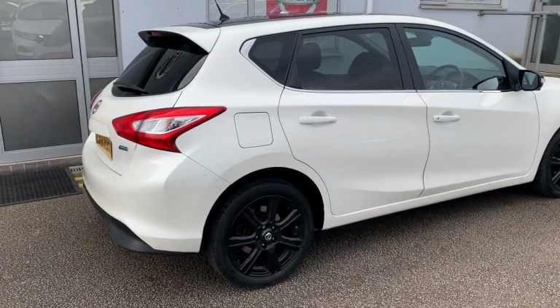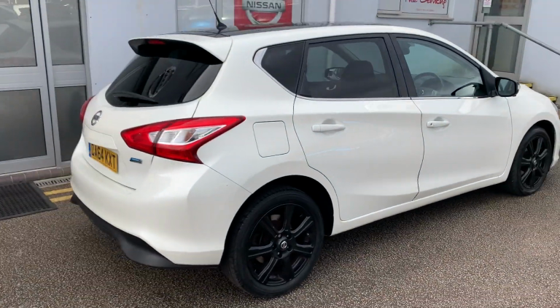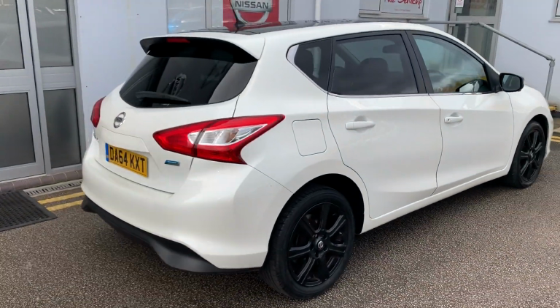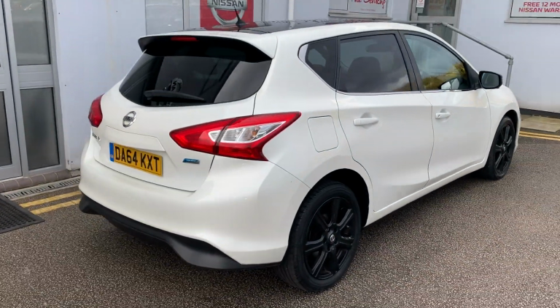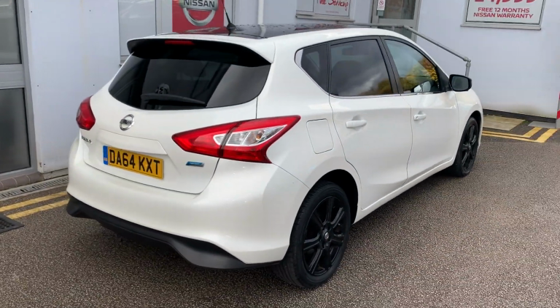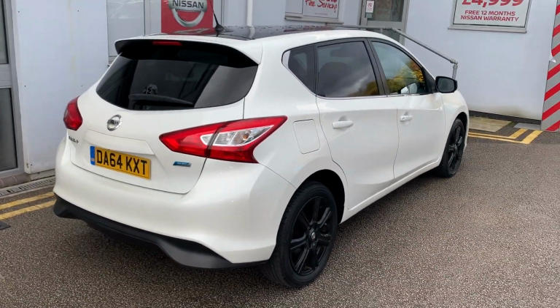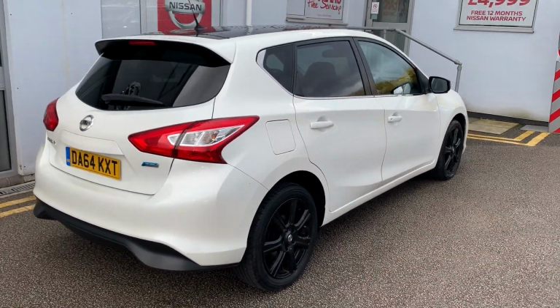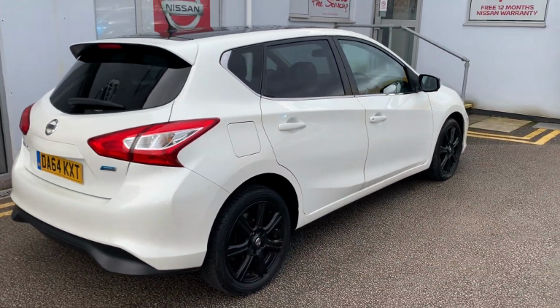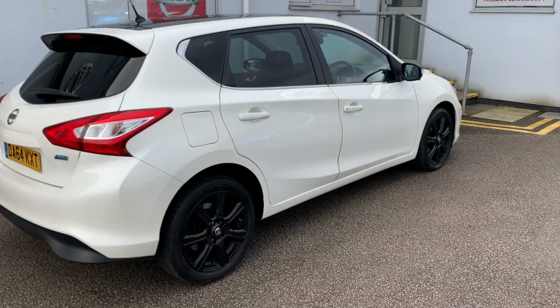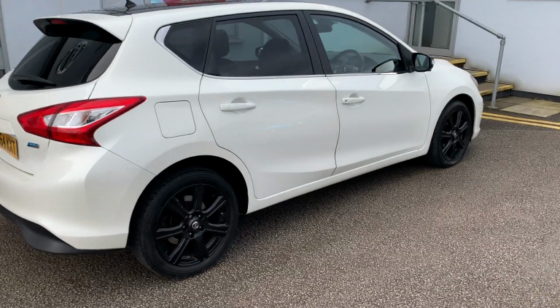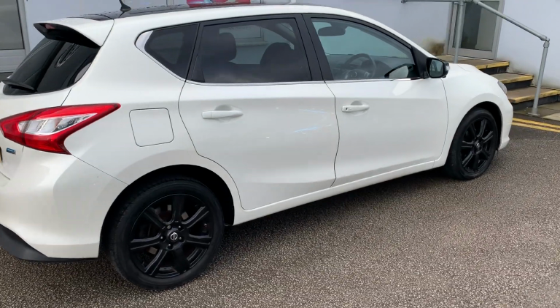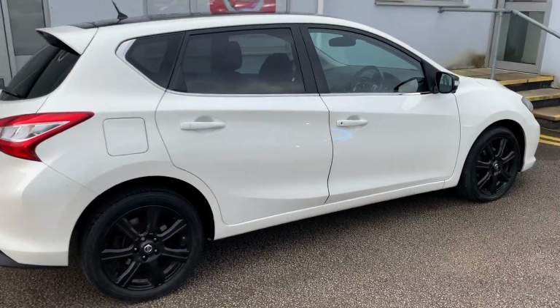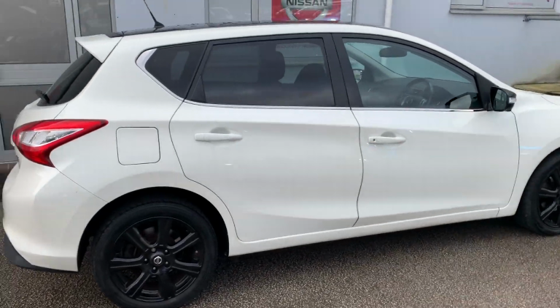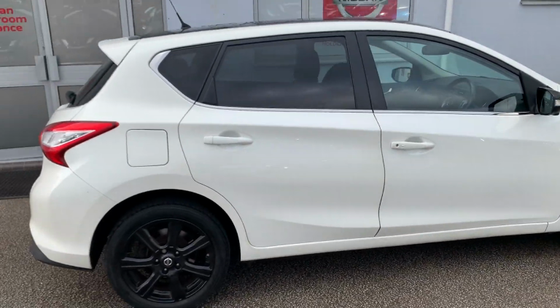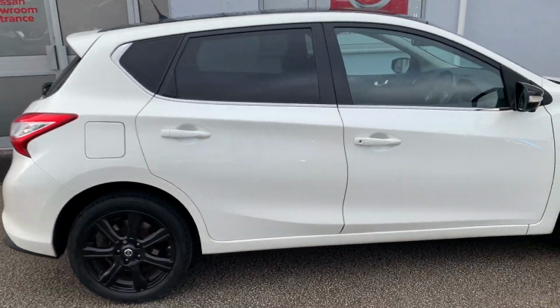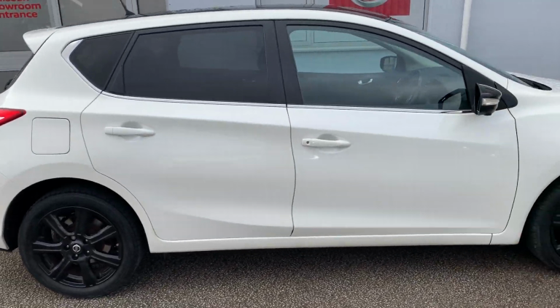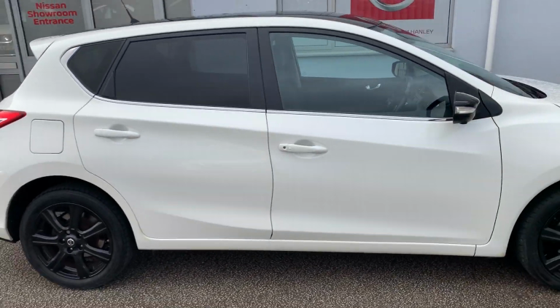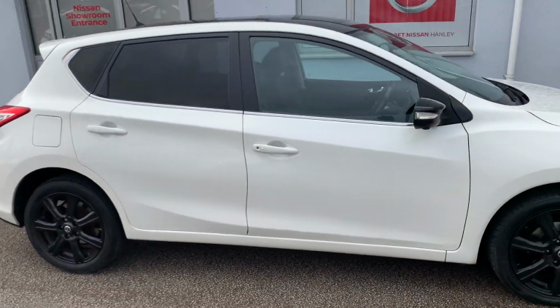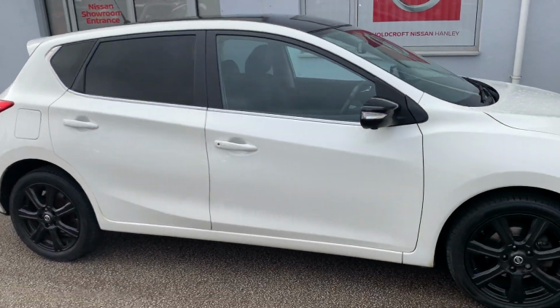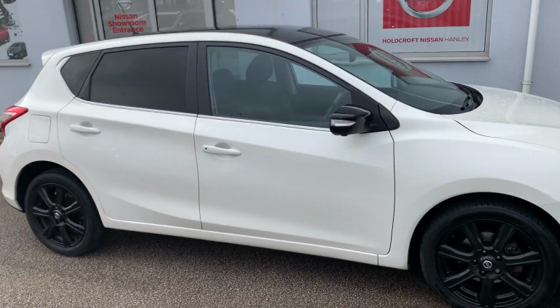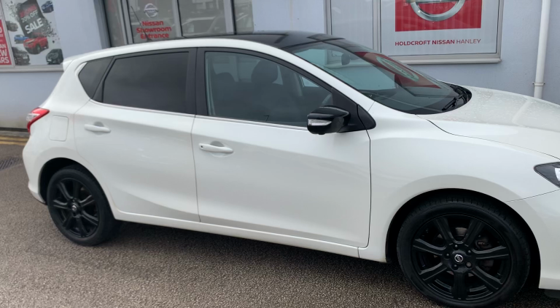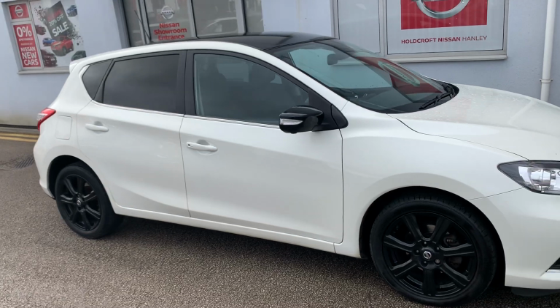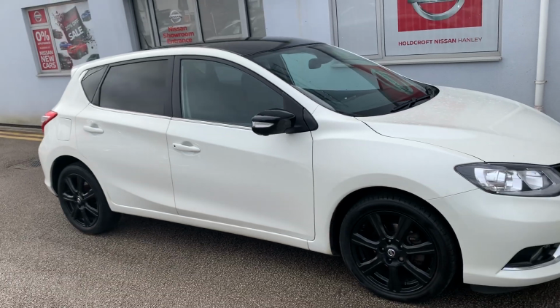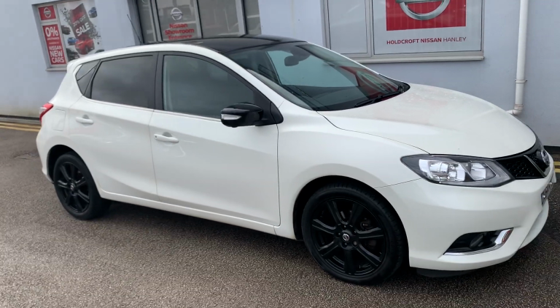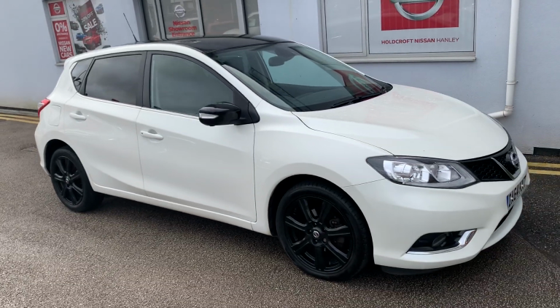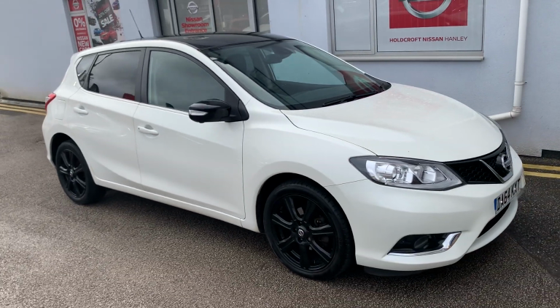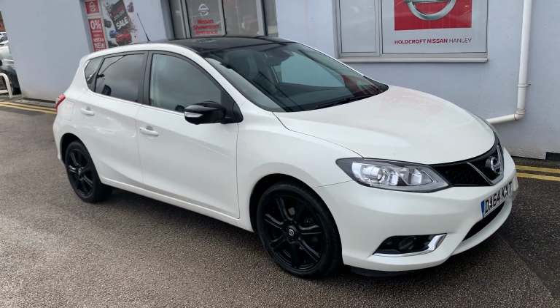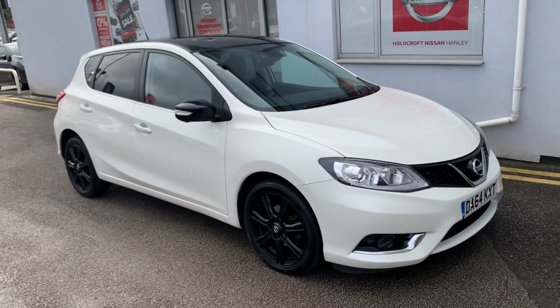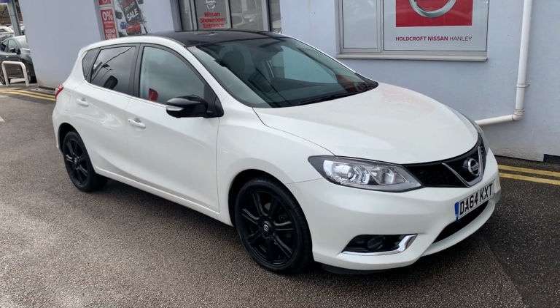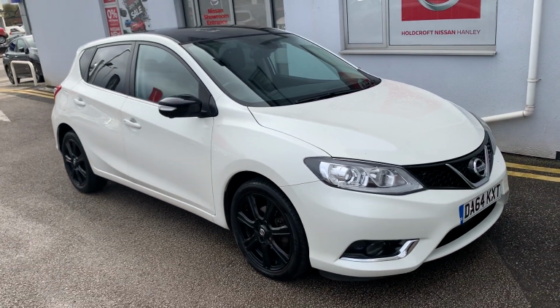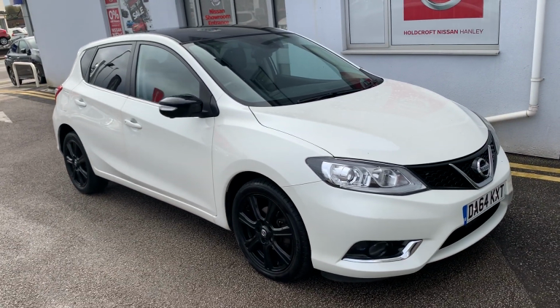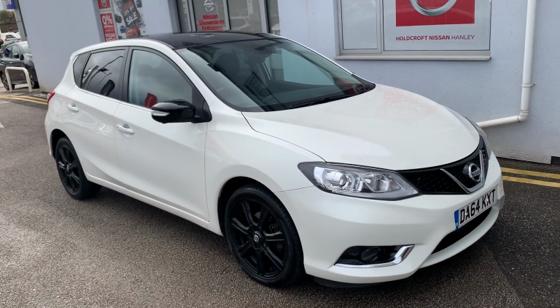It comes with a 360 degree around view monitor, leather seats and the front ones are heated, touchscreen sat-nav and entertainment system. It also has added black alloys, mirrors and roof to make it look really smart.